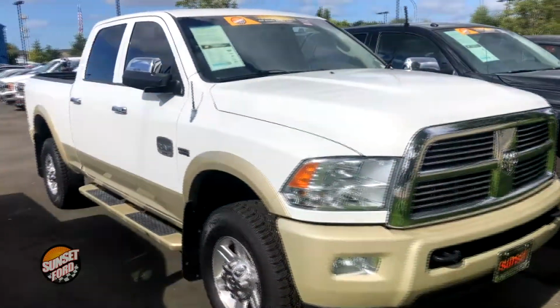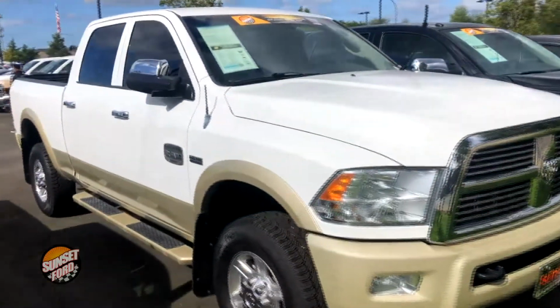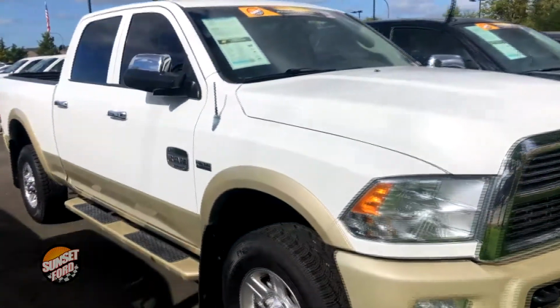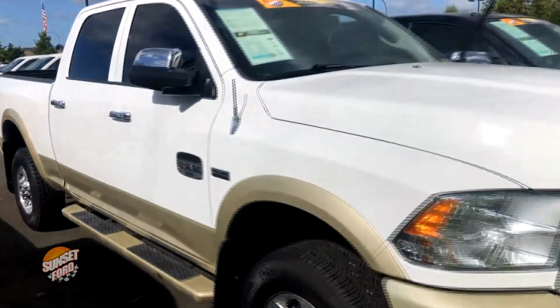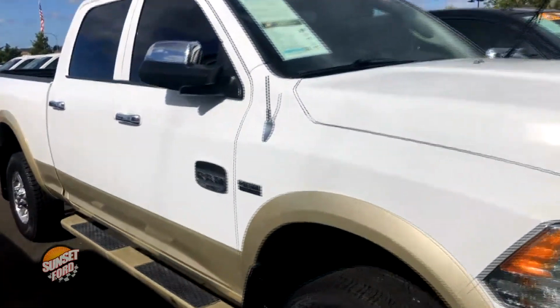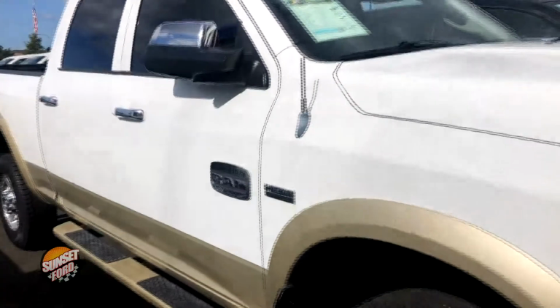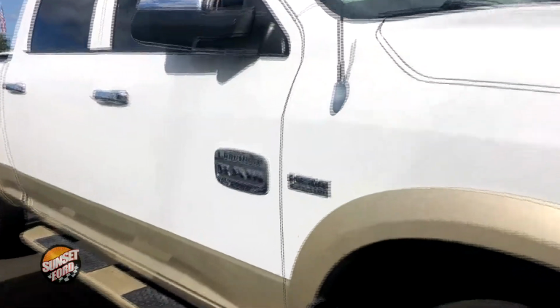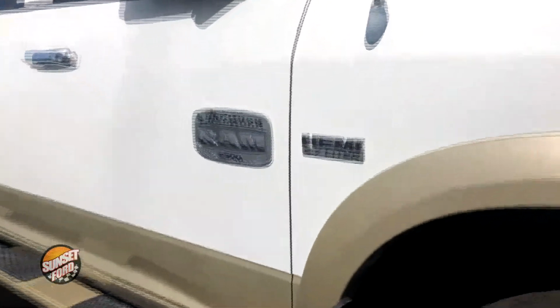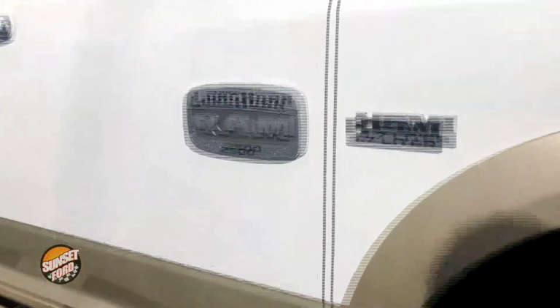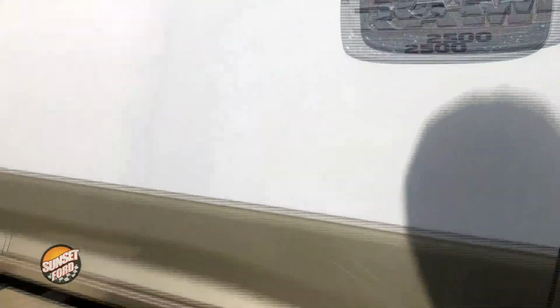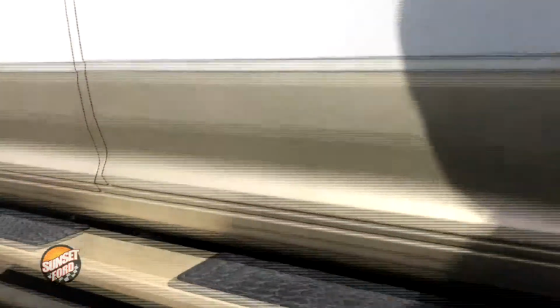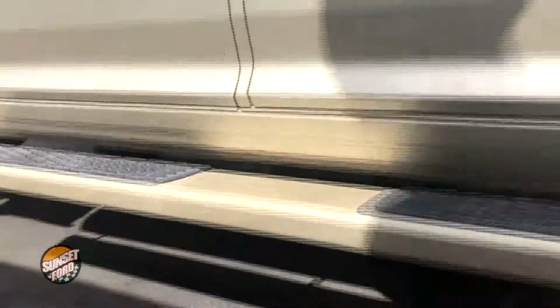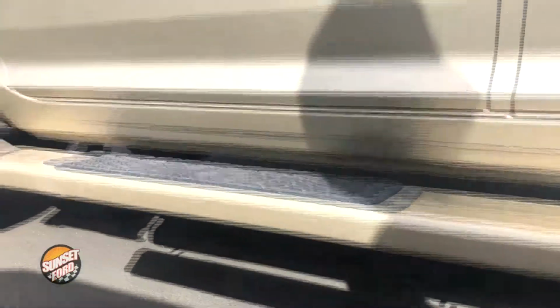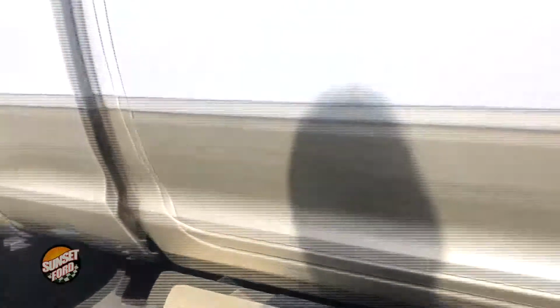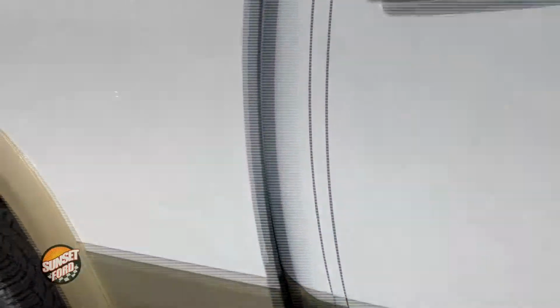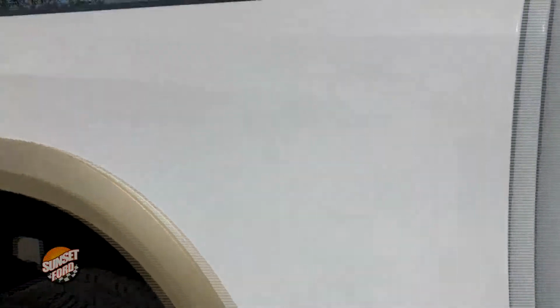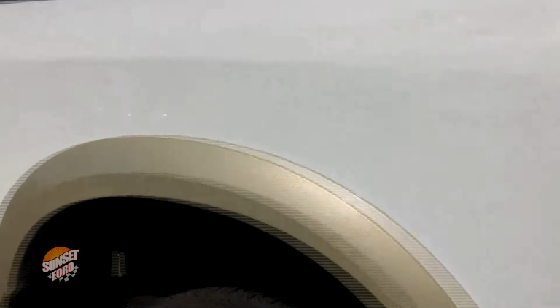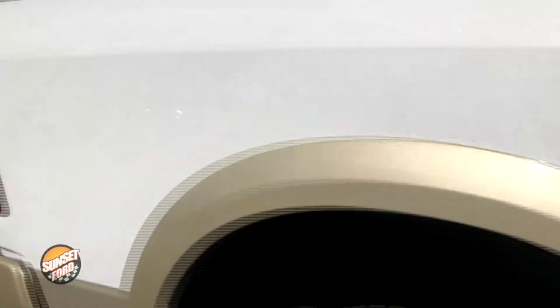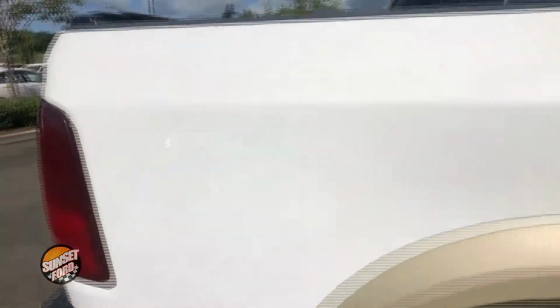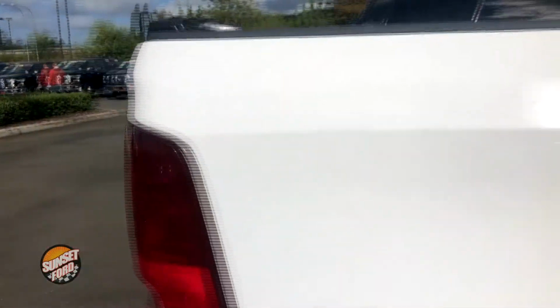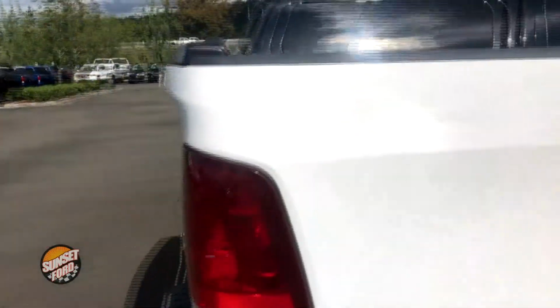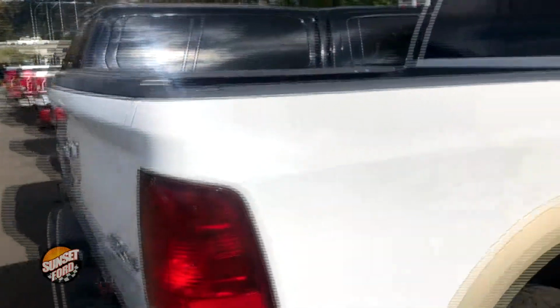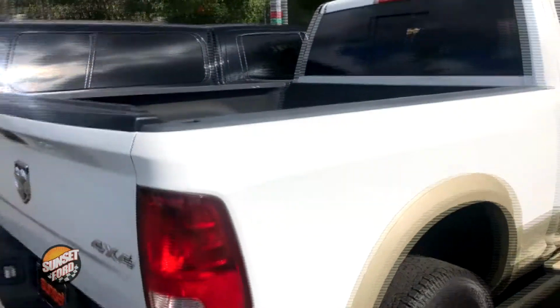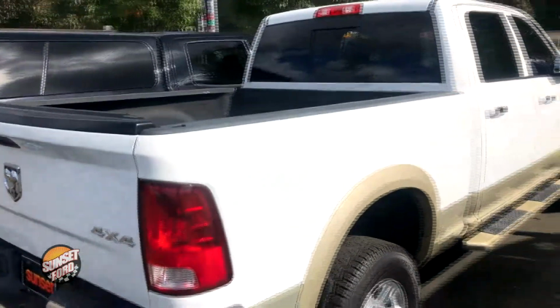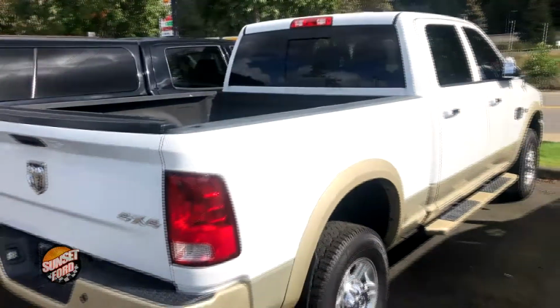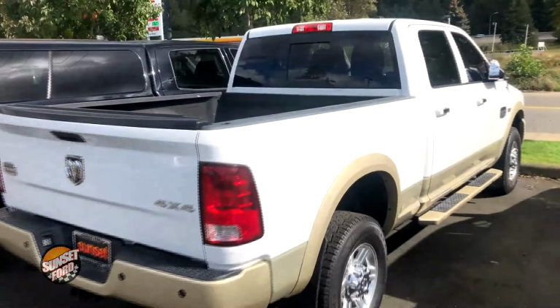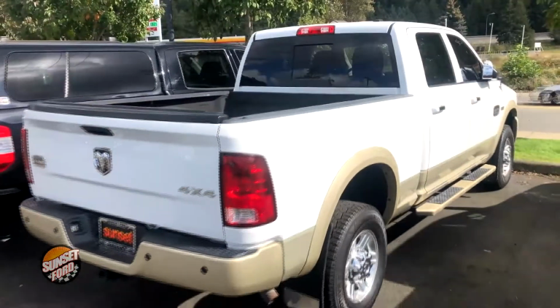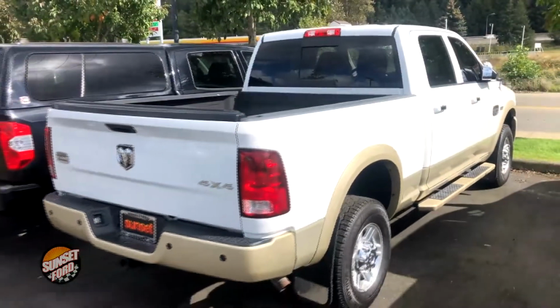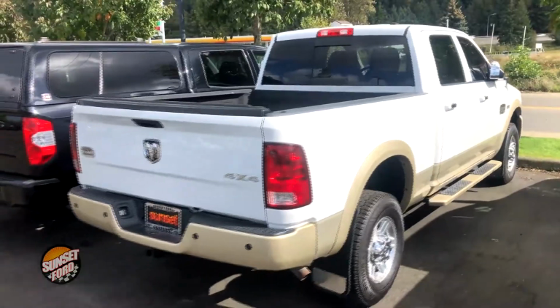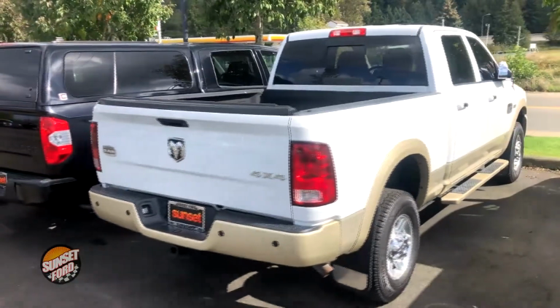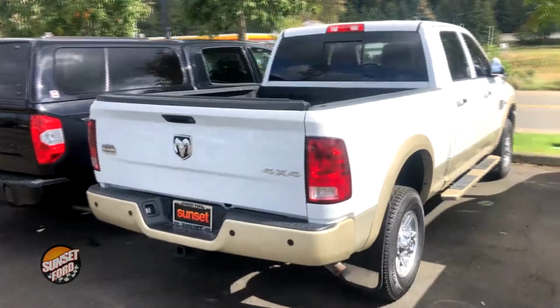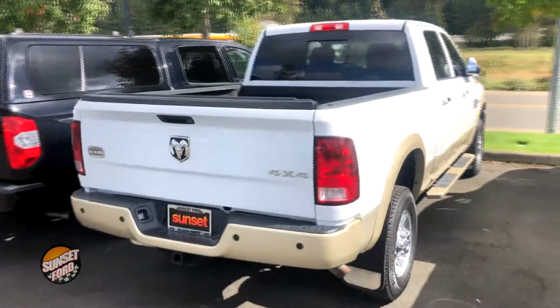This does have the Hemi 5.7 liter V8 motor in it. It has had a 150 point vehicle inspection. Does have 4x4 four-wheel drive, backup camera, and a Carfax clean history report that comes included with this.